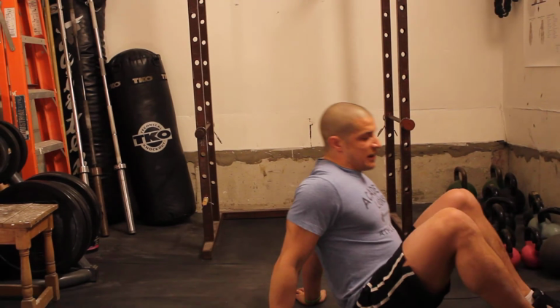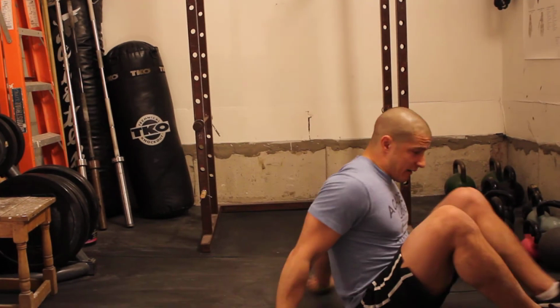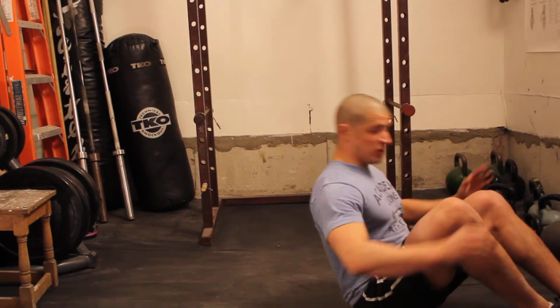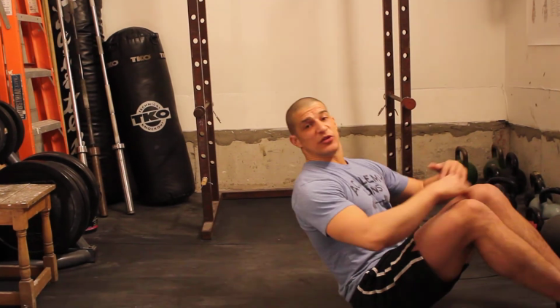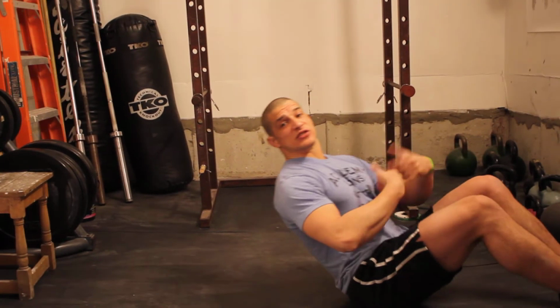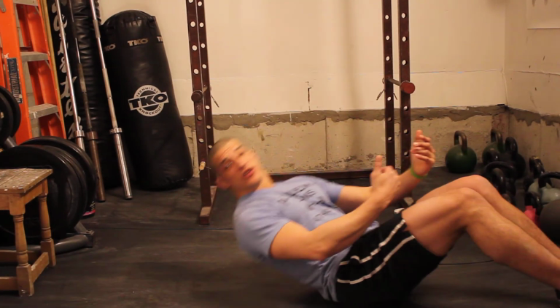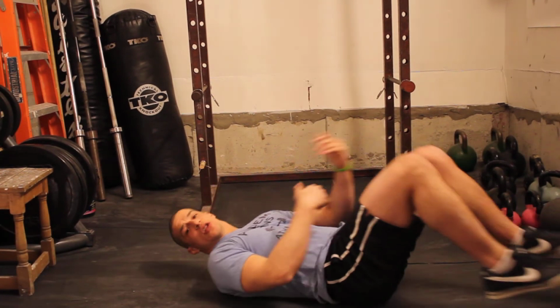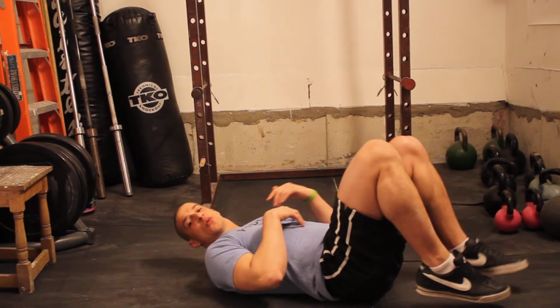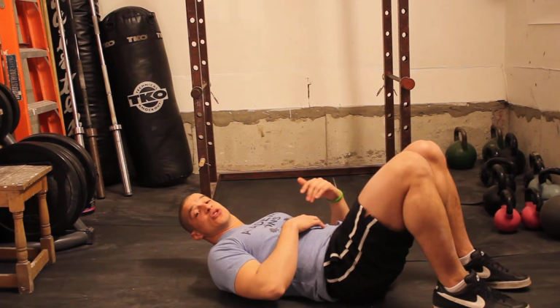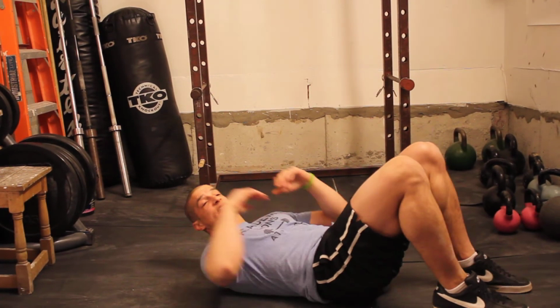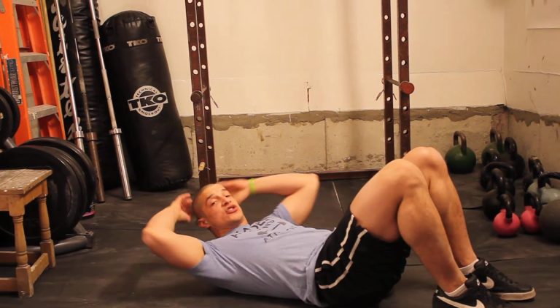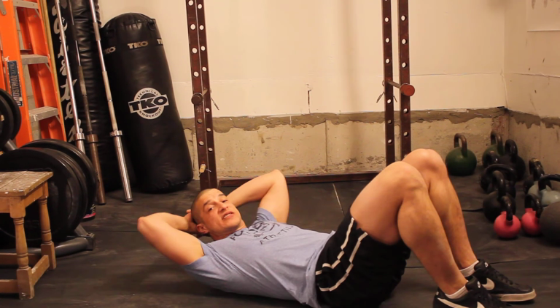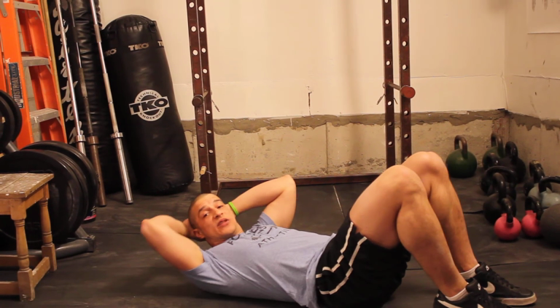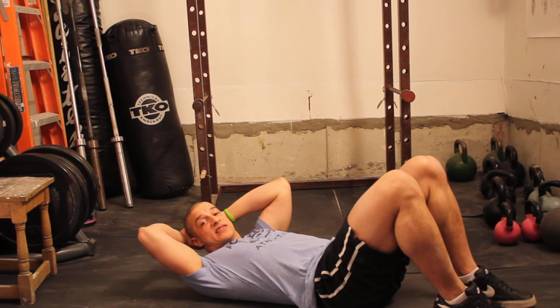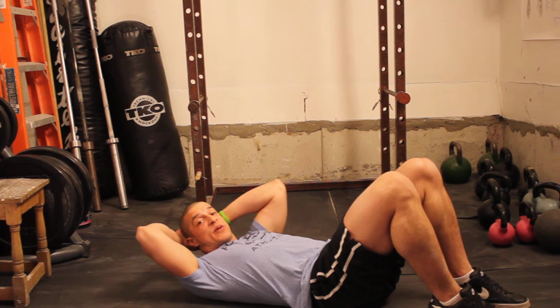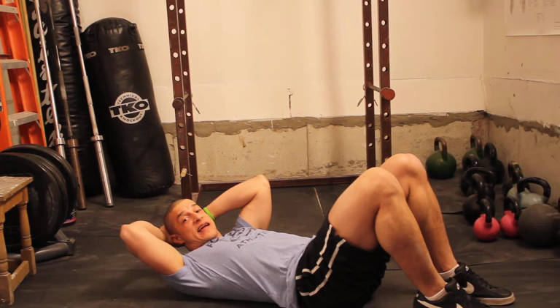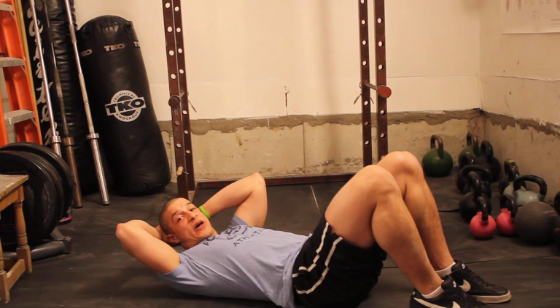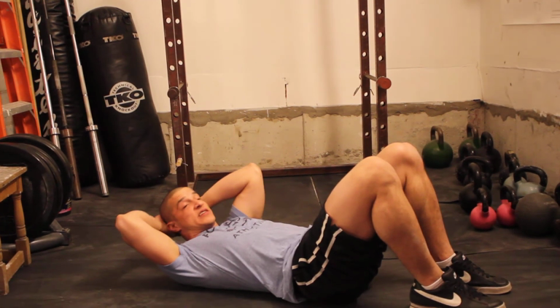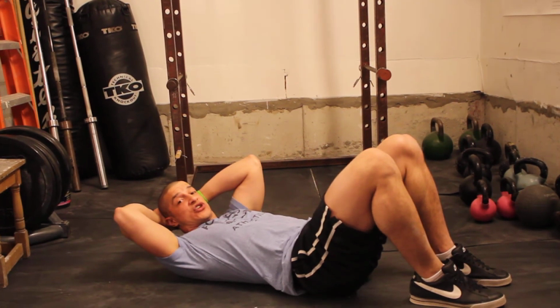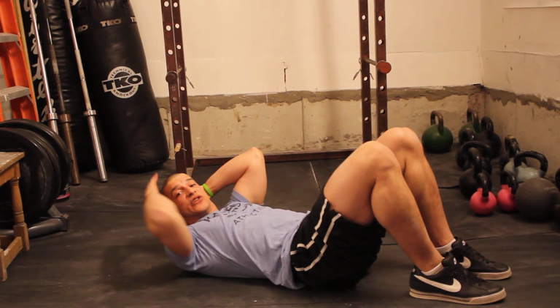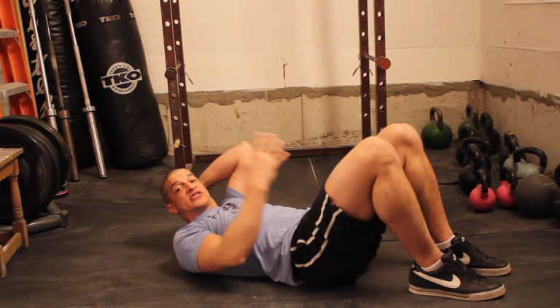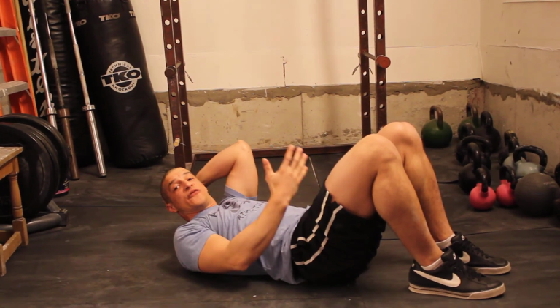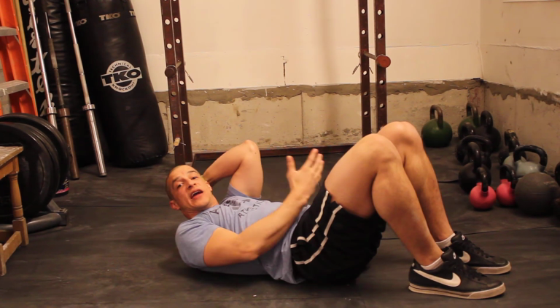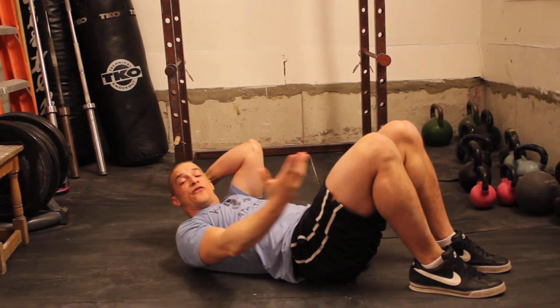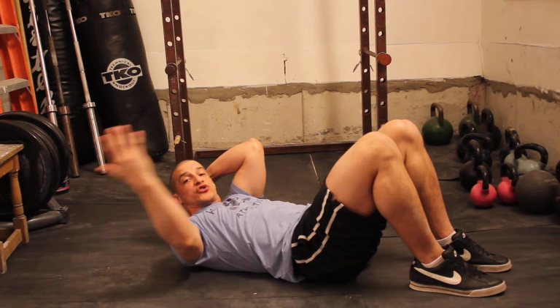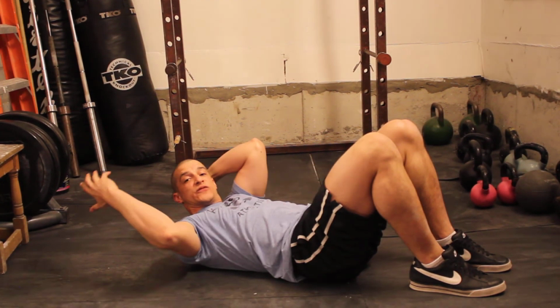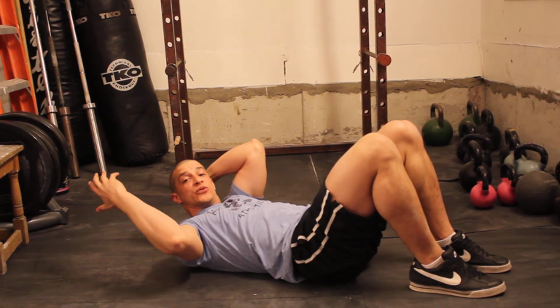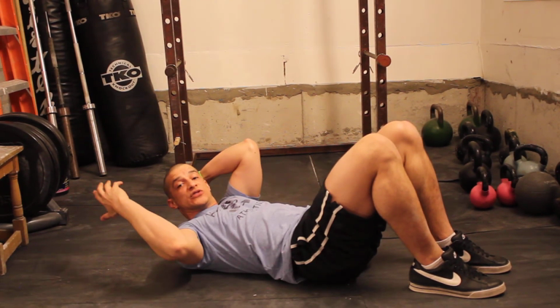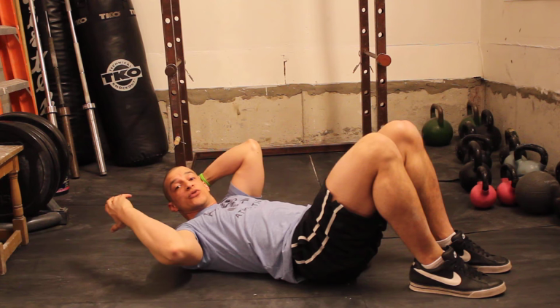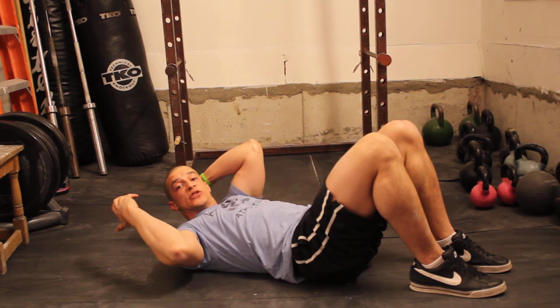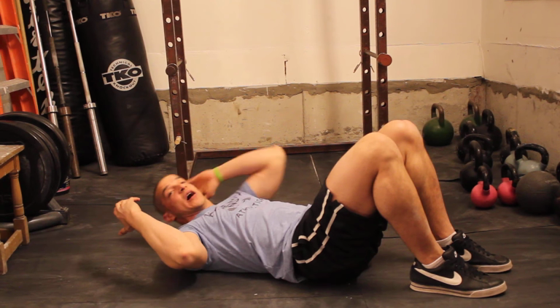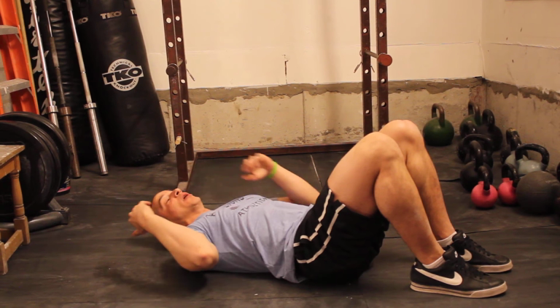Now, the lower abdominals along with the glutes have a lot to do with stabilizing the spine and the pelvis and ensuring there is a safe and good force transfer through those groups of bones.